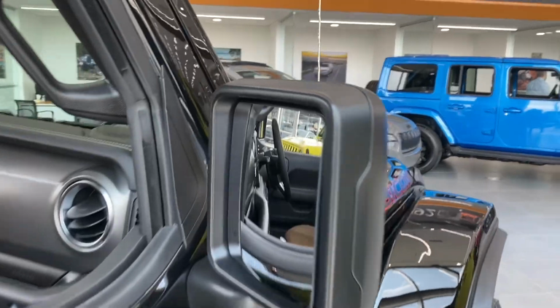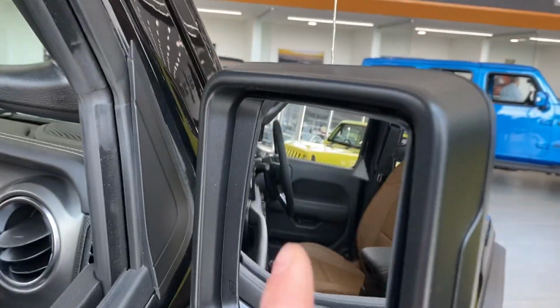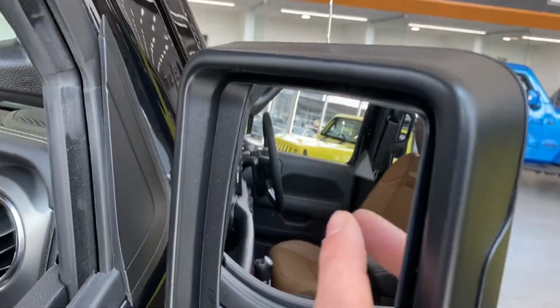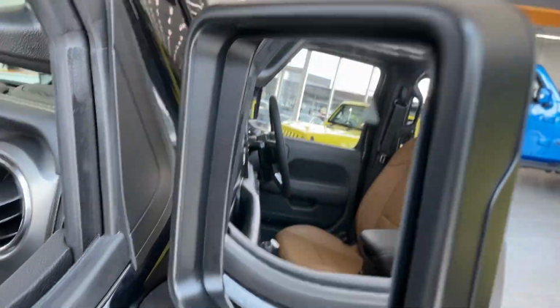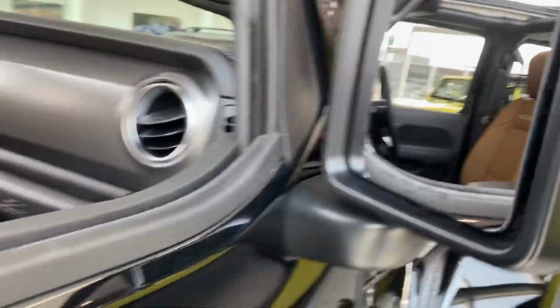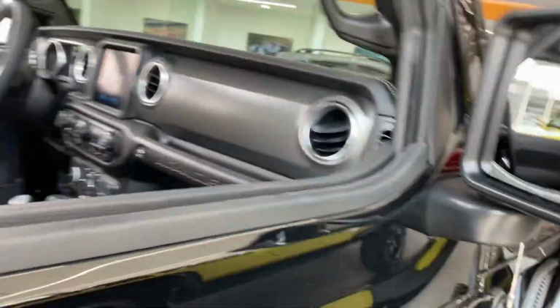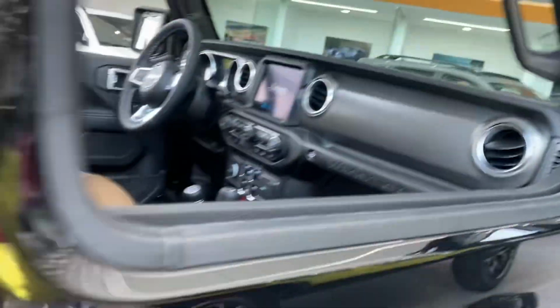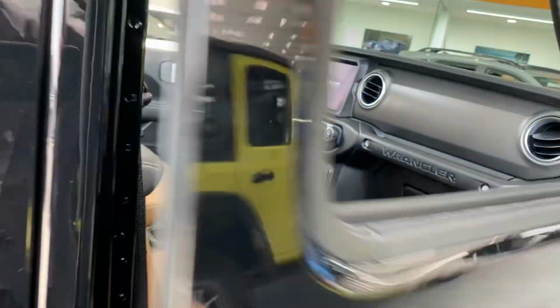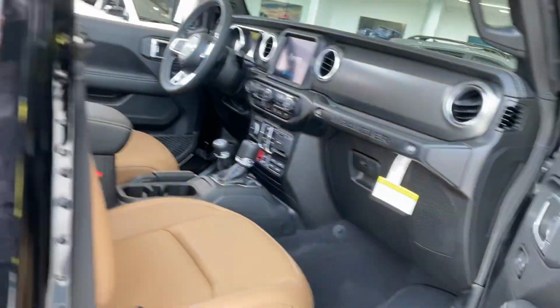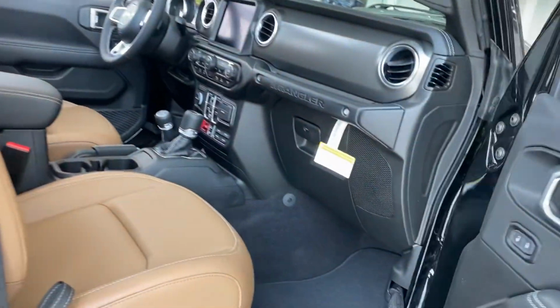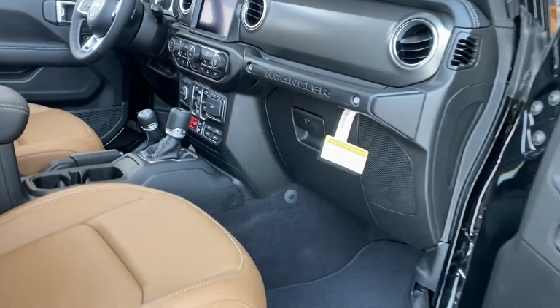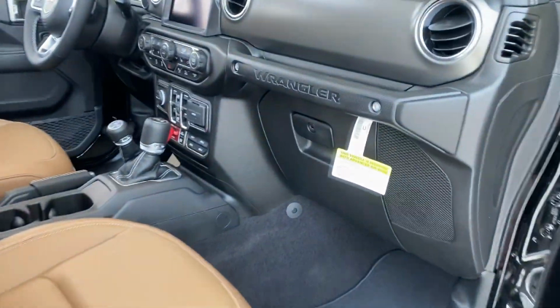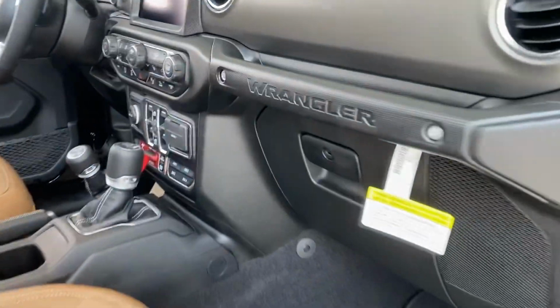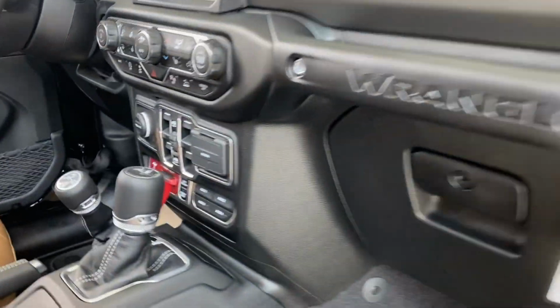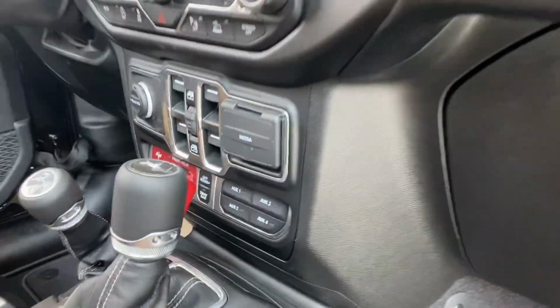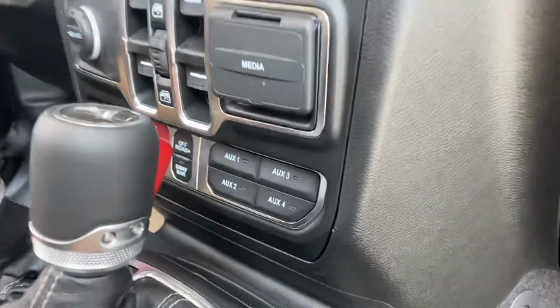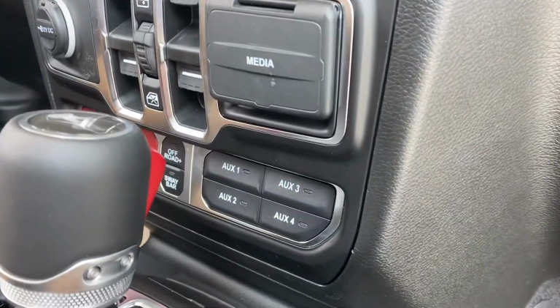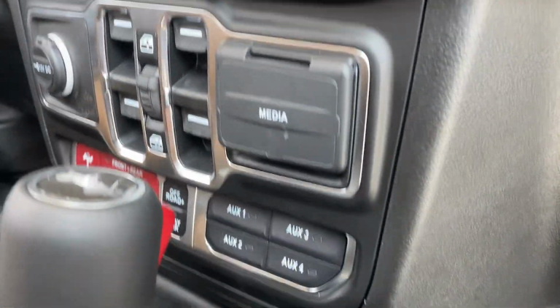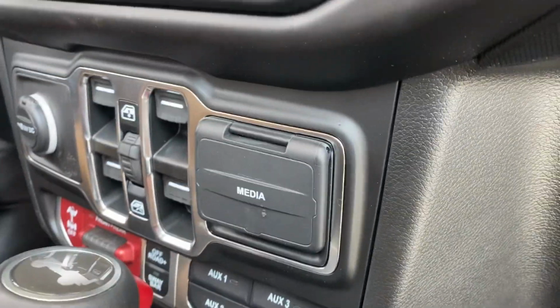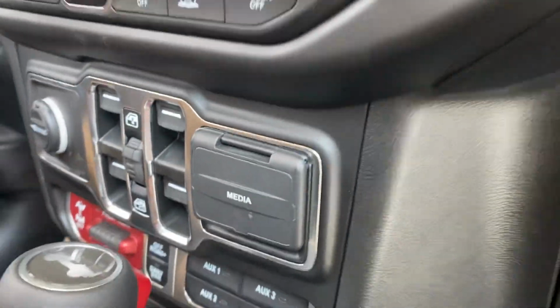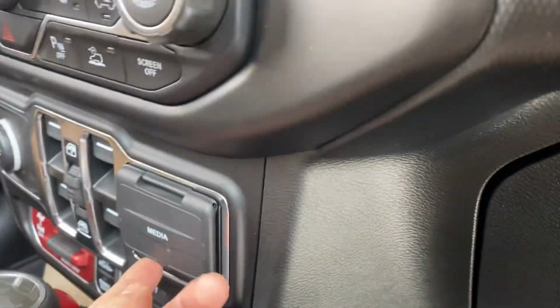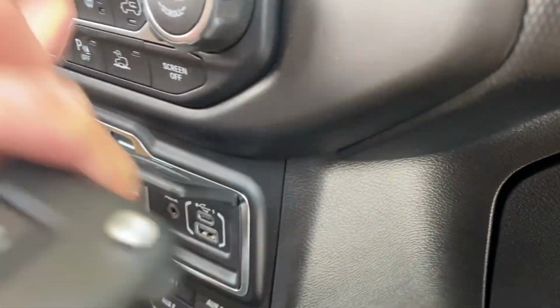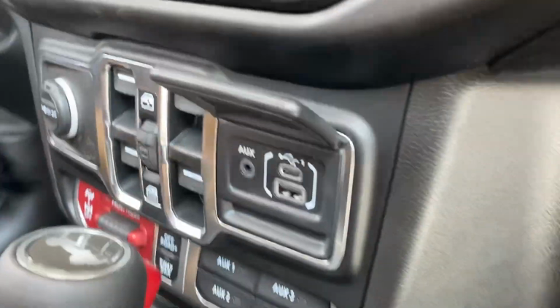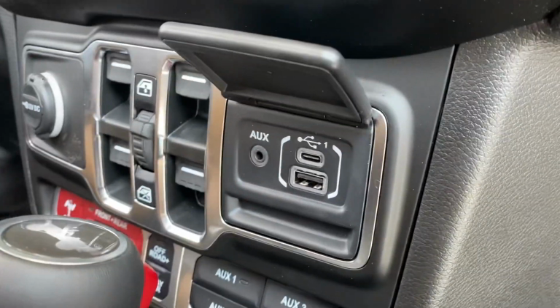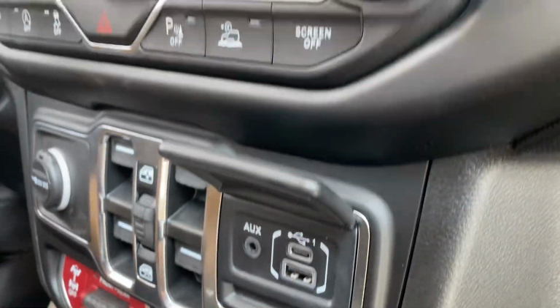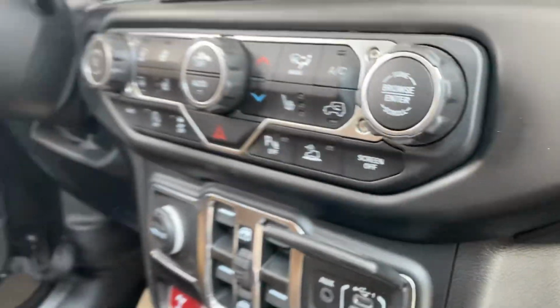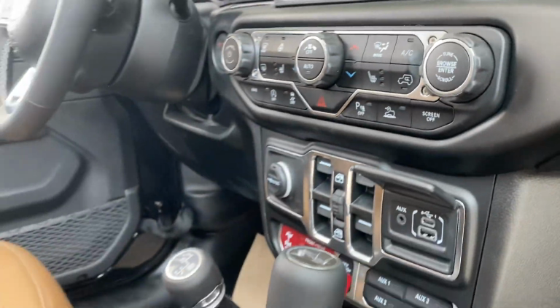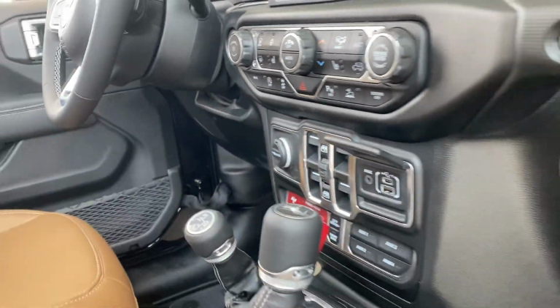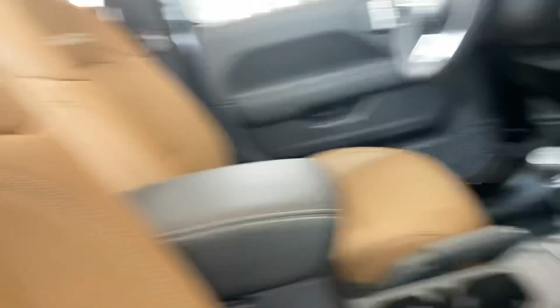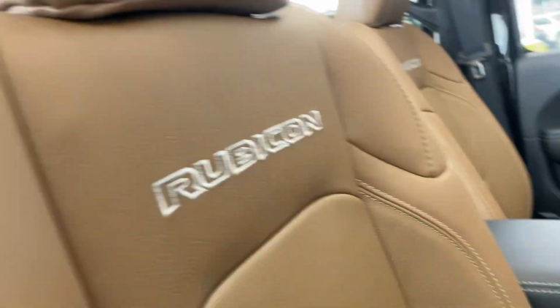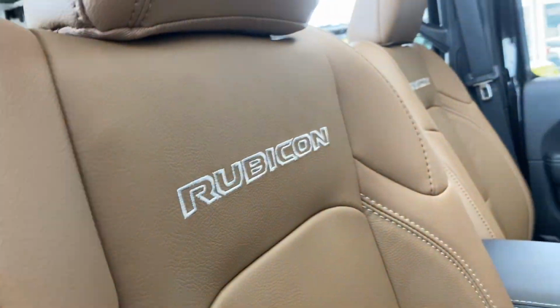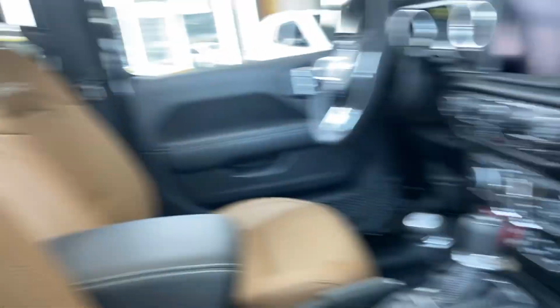You have the blind spot monitoring with the heated mirrors. You got your auxiliary ports, your media center and all that good jazz. Rubicon badging.